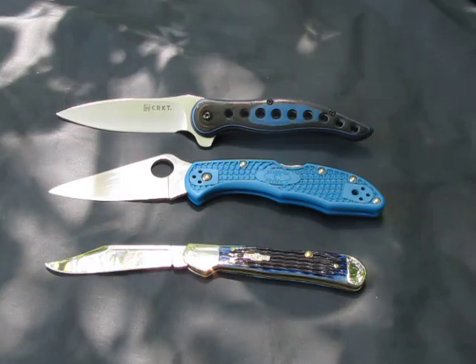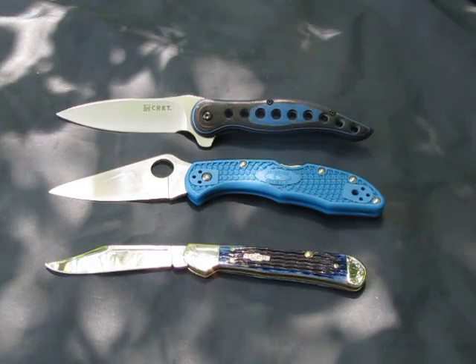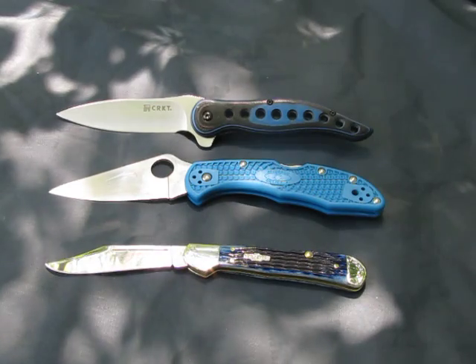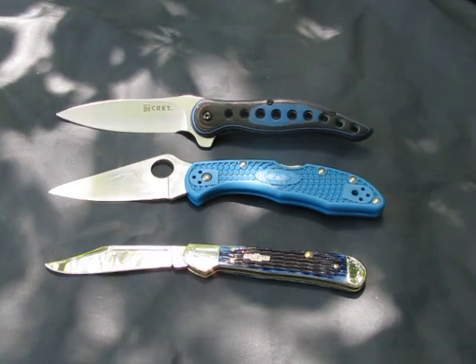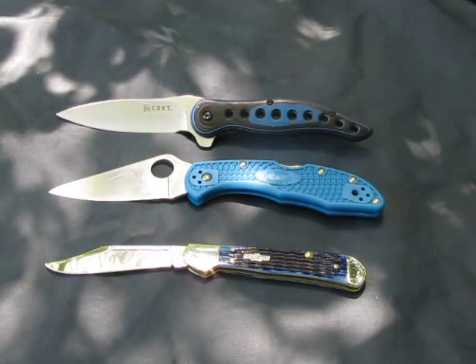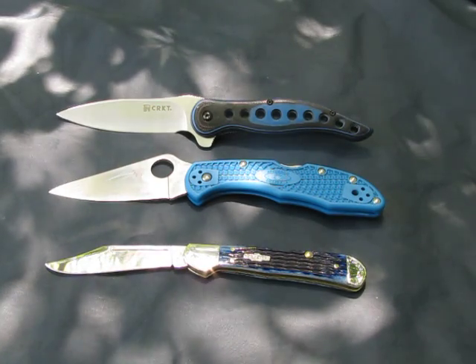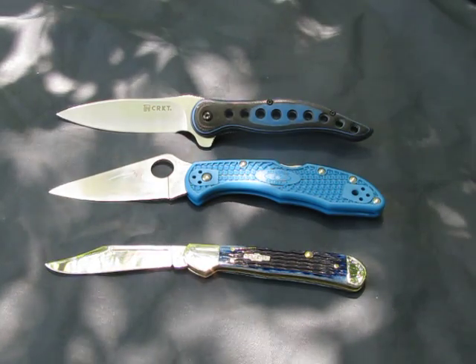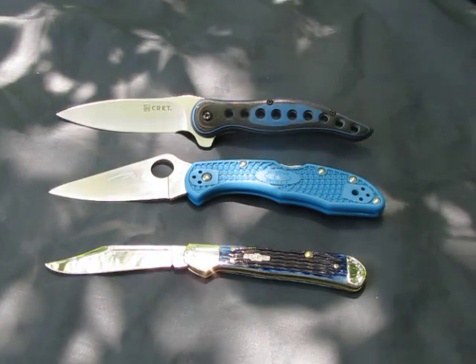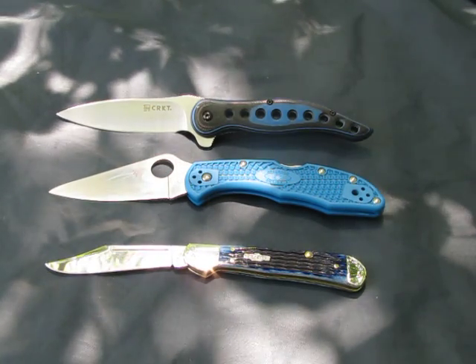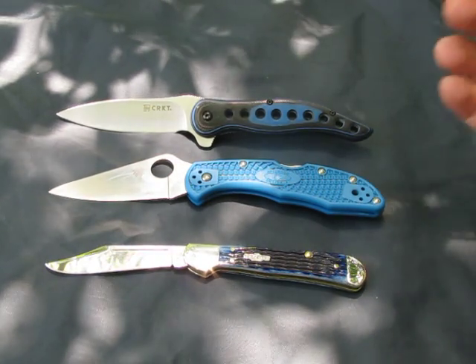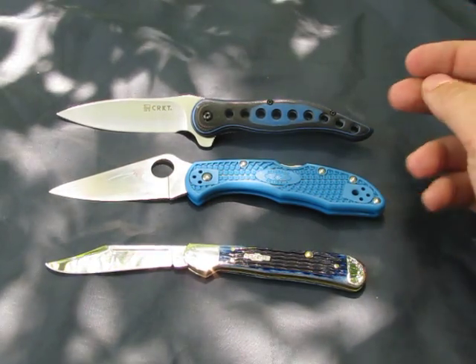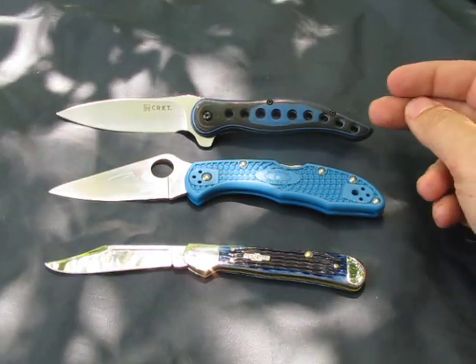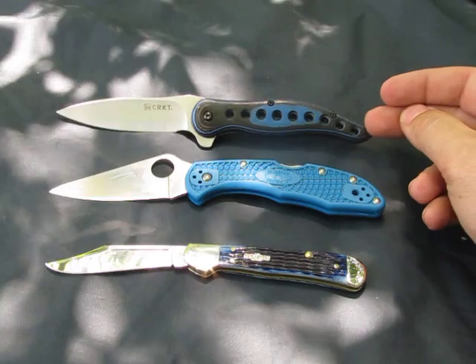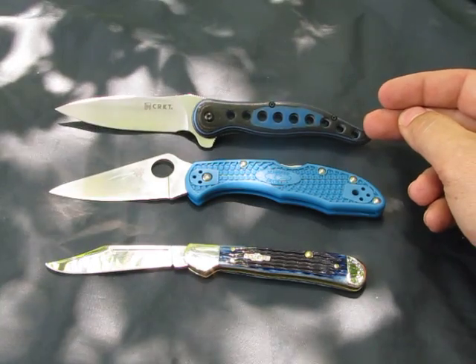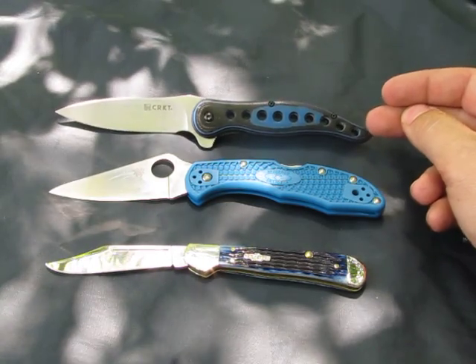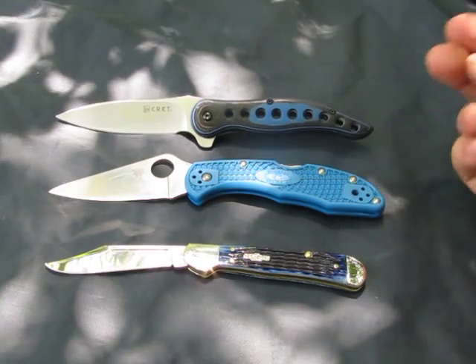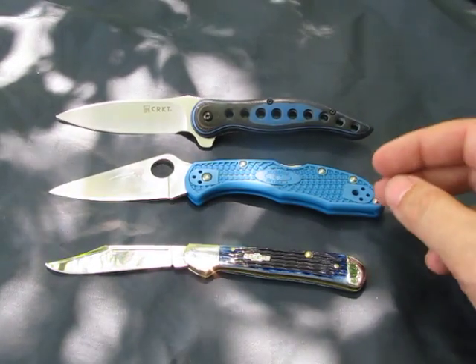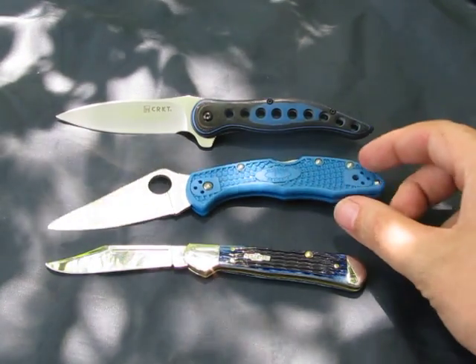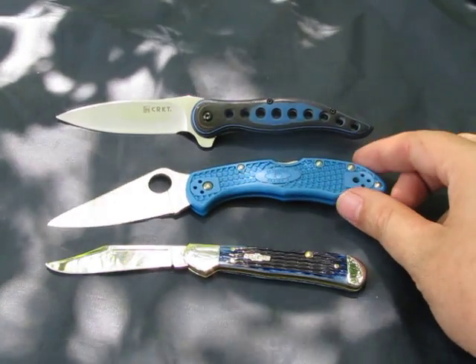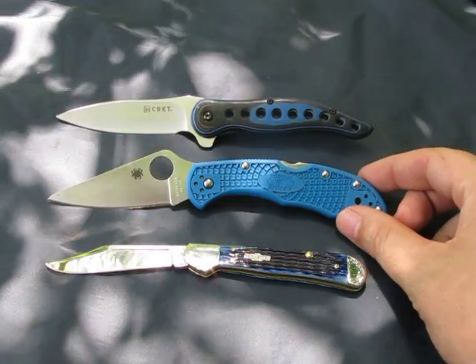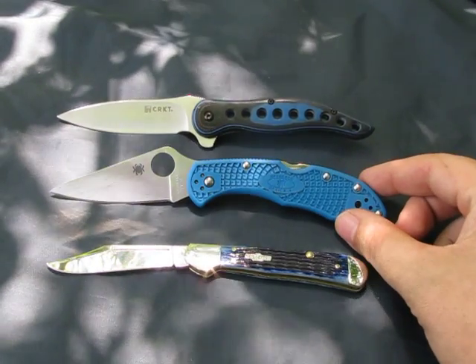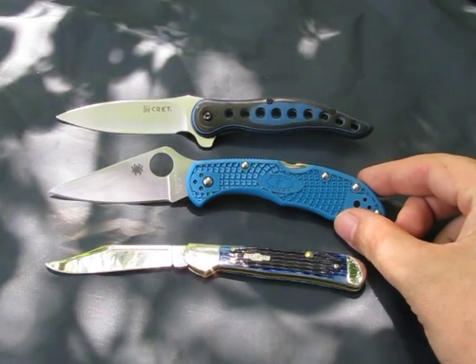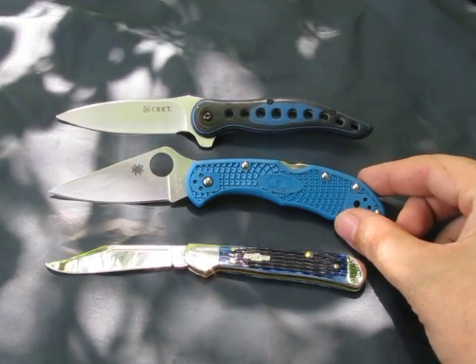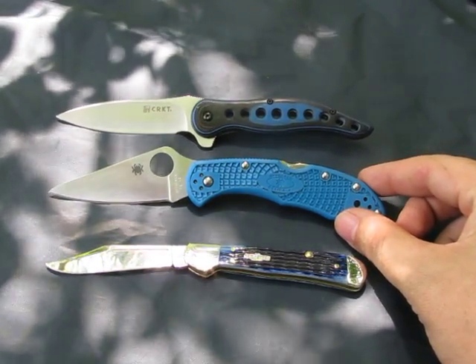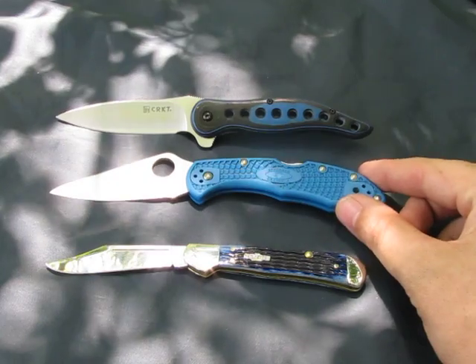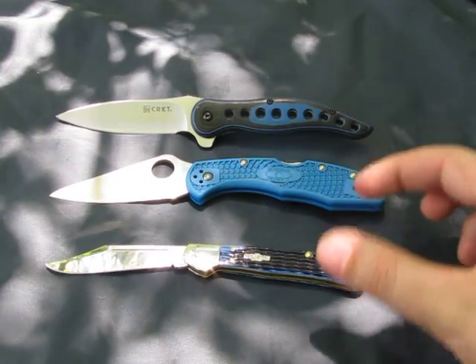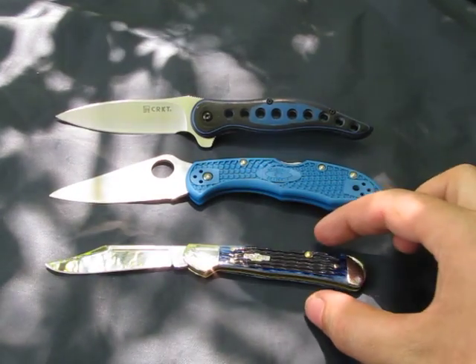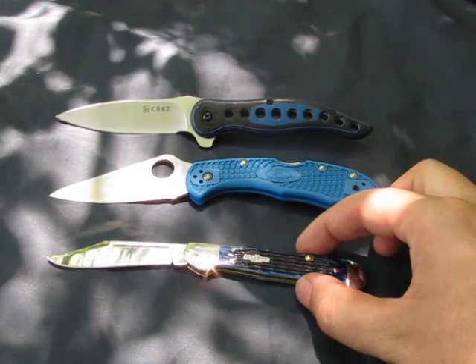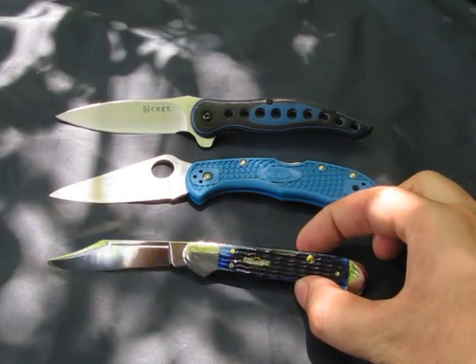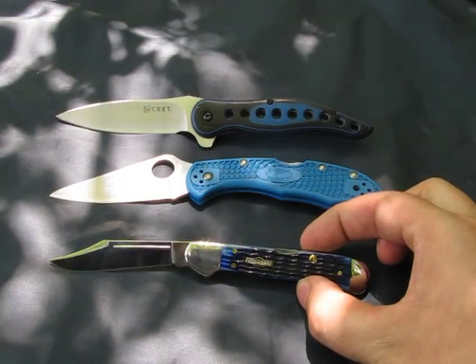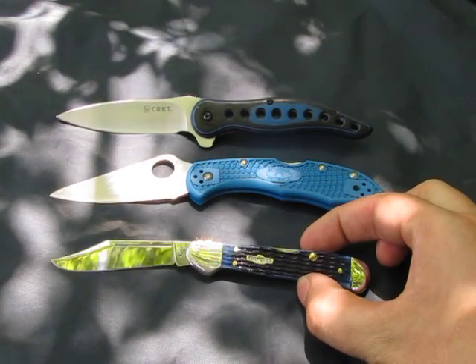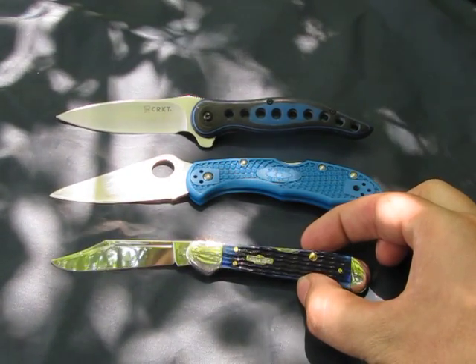Hello everyone. I have a brief knife comparison for you. We have the CRKT Premonition, the Spyderco Delica 4, and the Case Mini Copperlock.